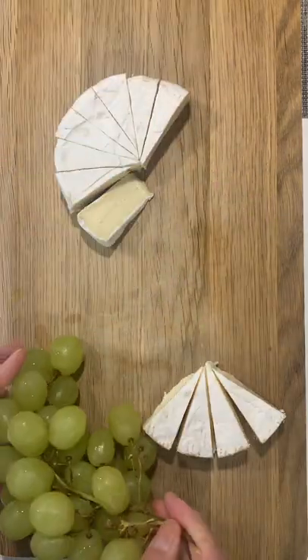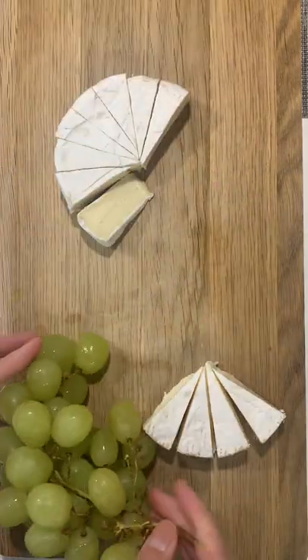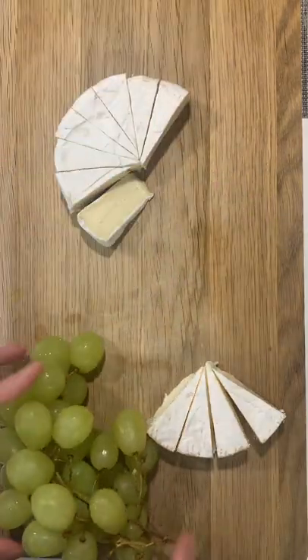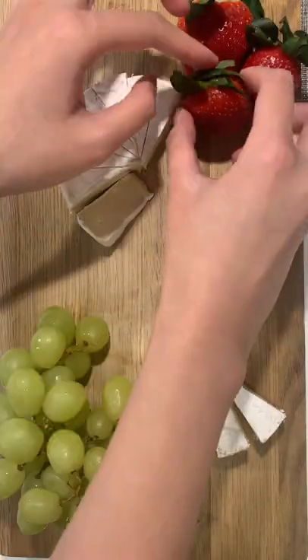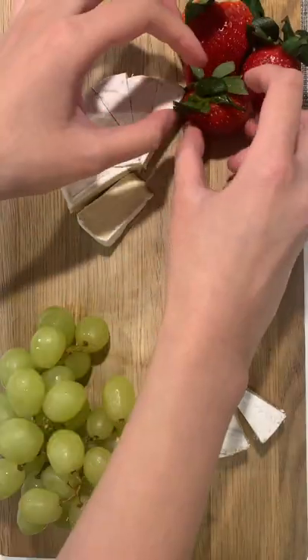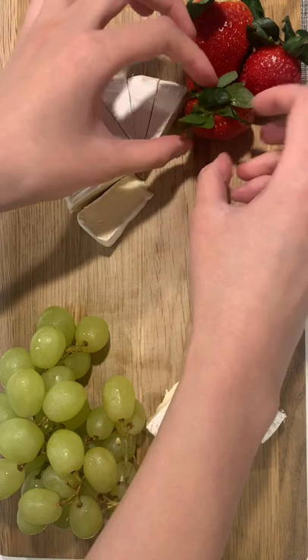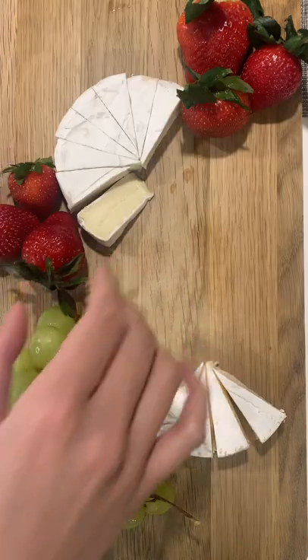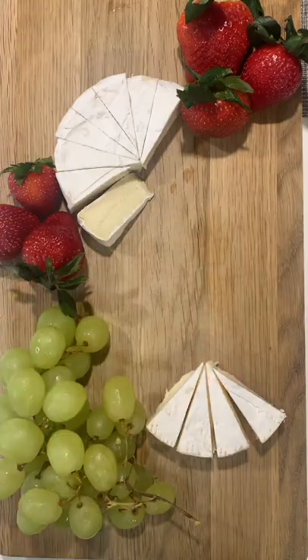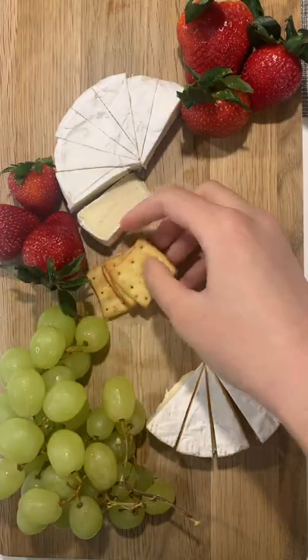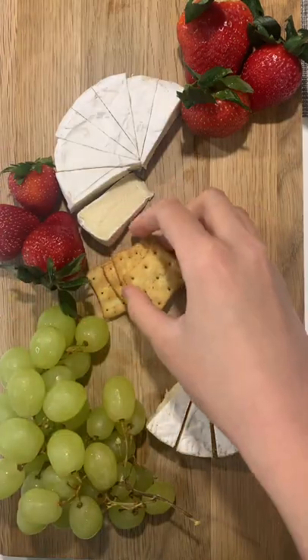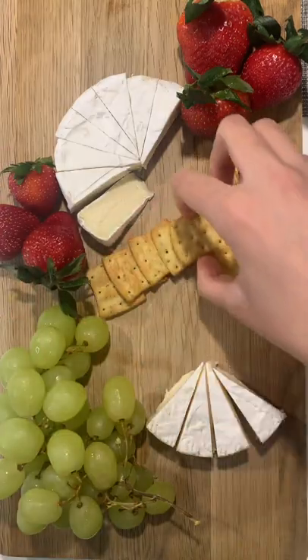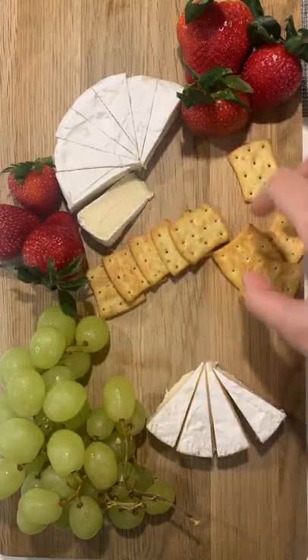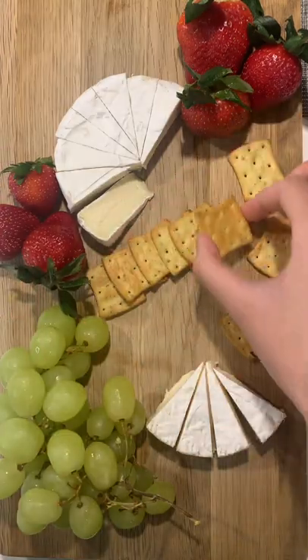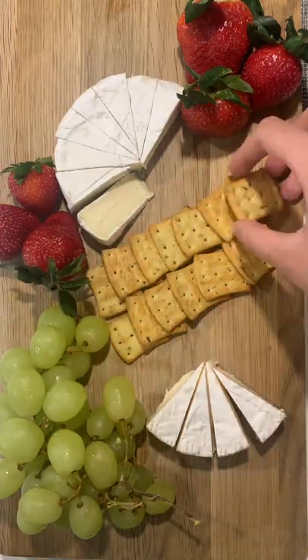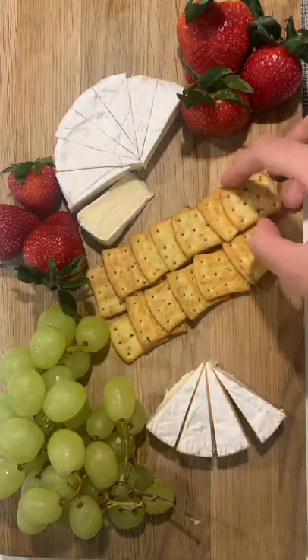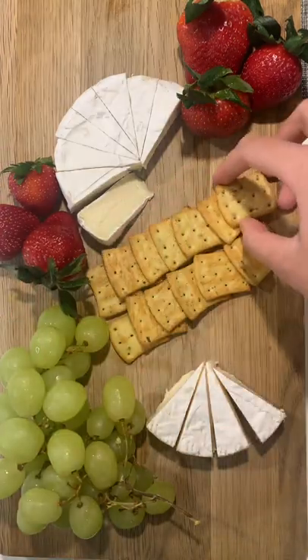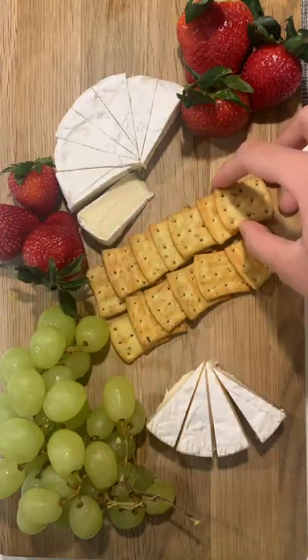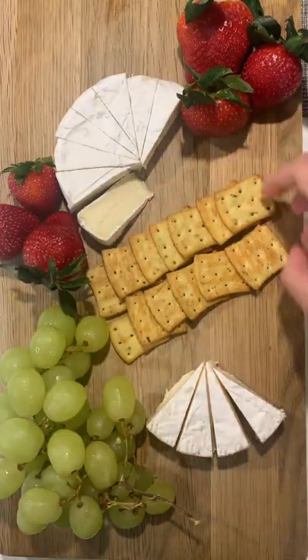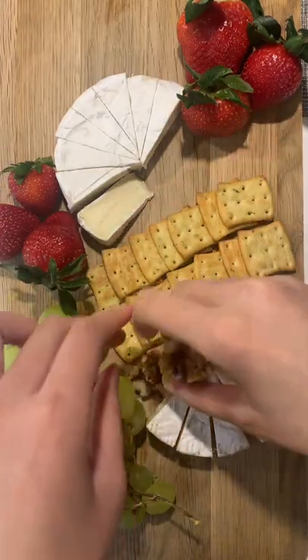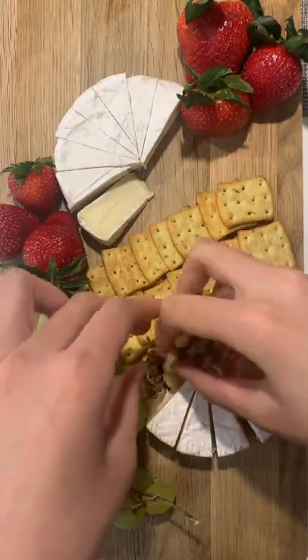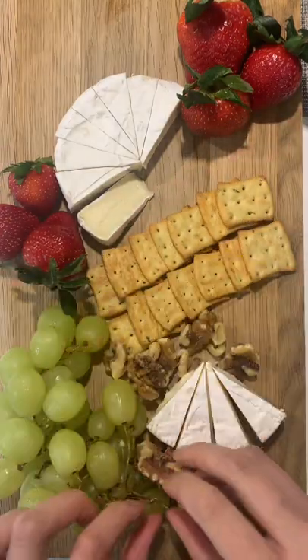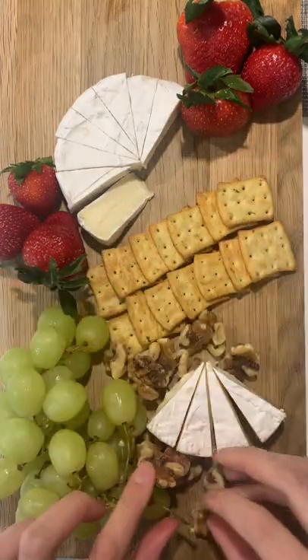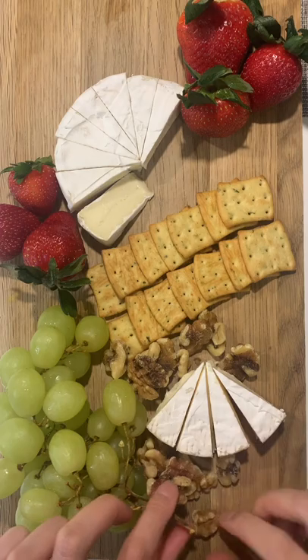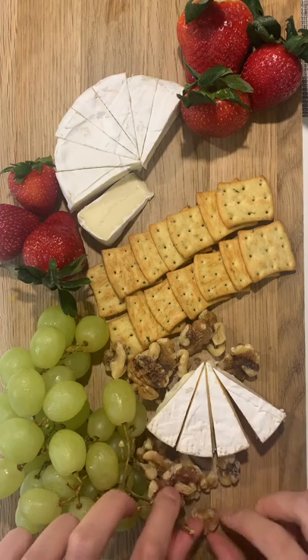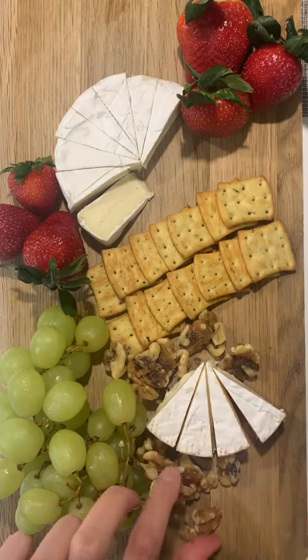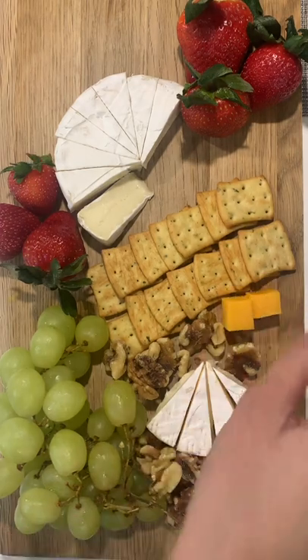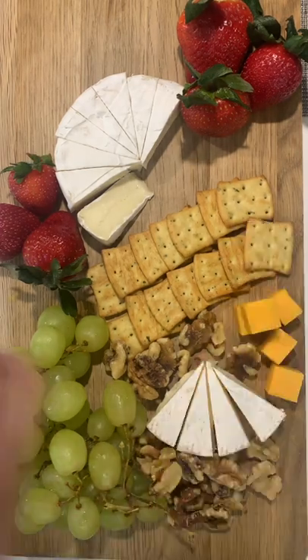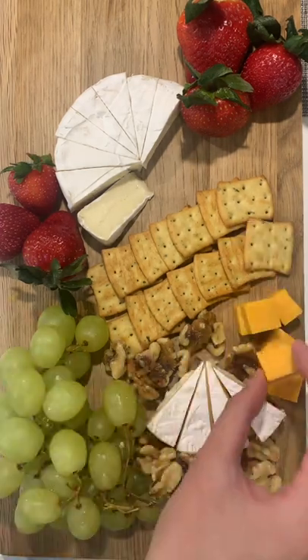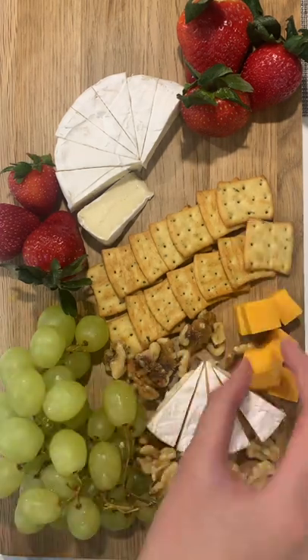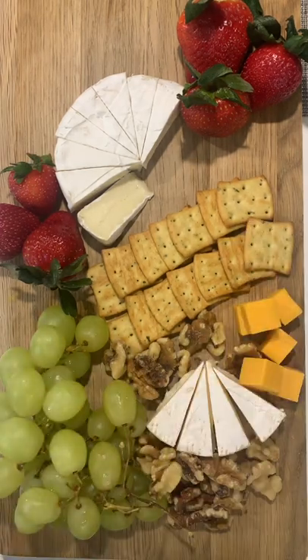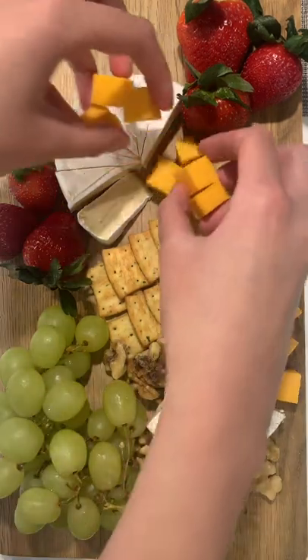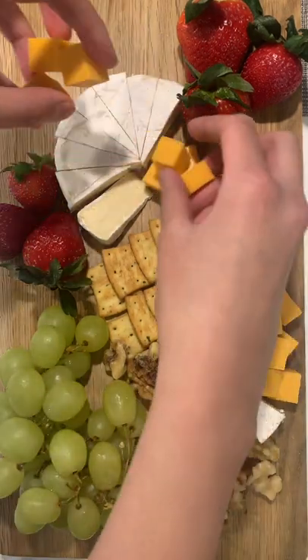Arranging the fruits around. What if I just put the crackers in the middle? Looks all right. We'll cover this part with some walnuts and fill in the empty space with cheddar cheese.